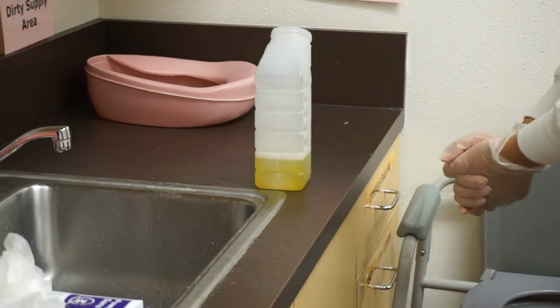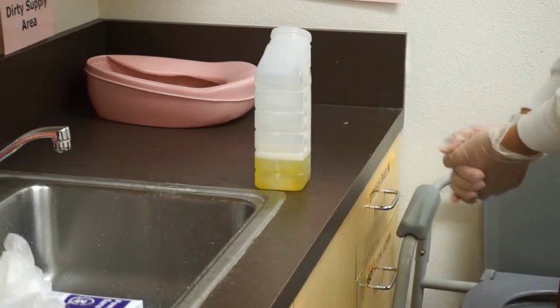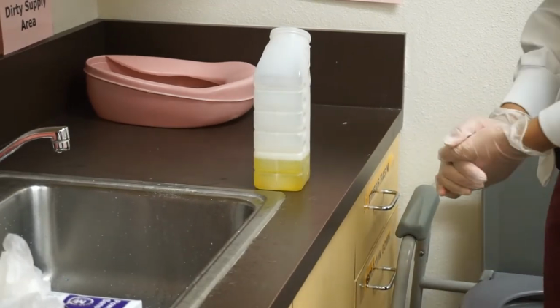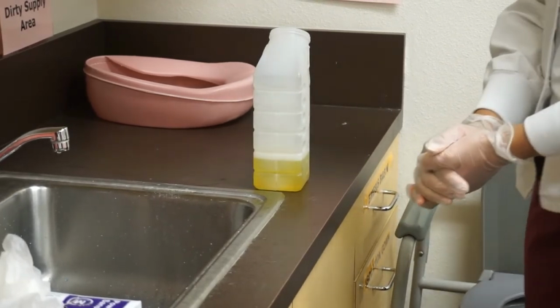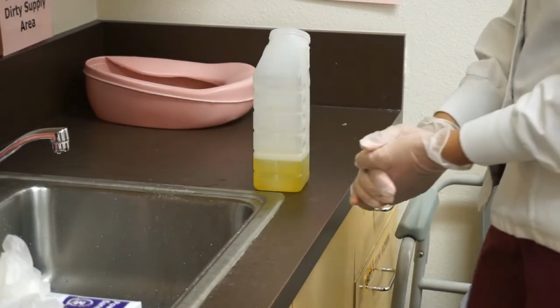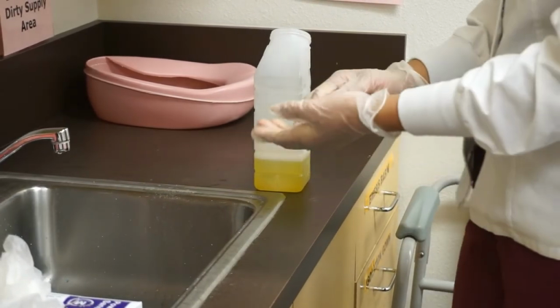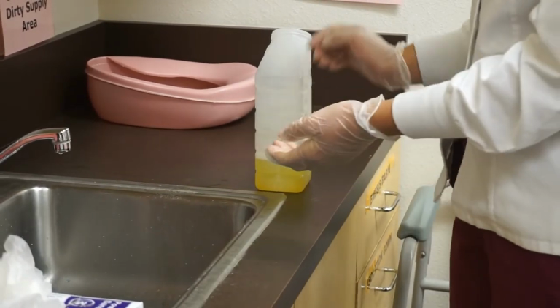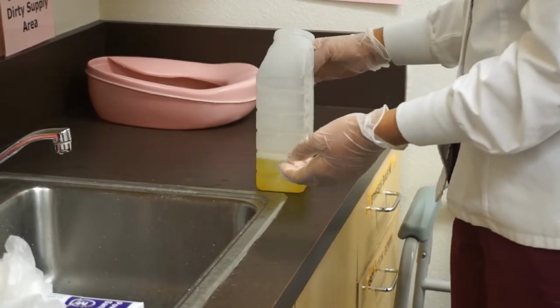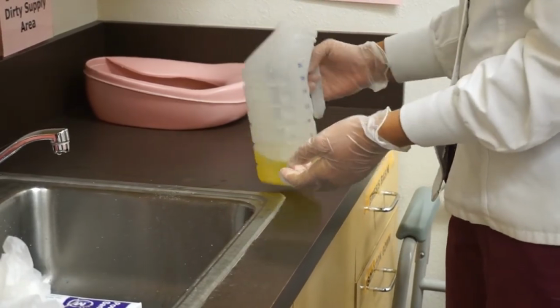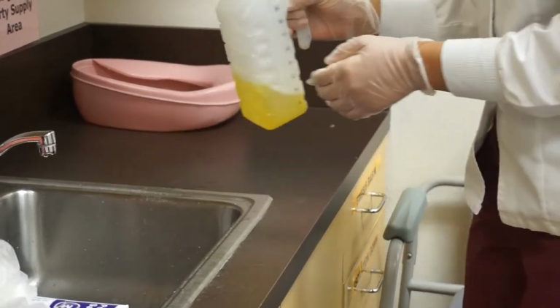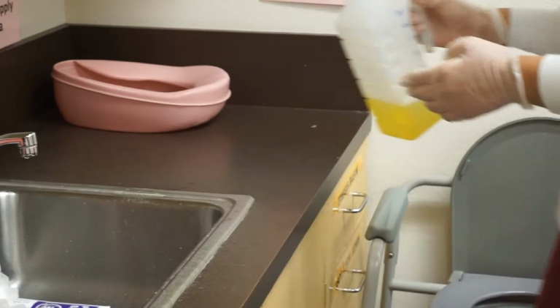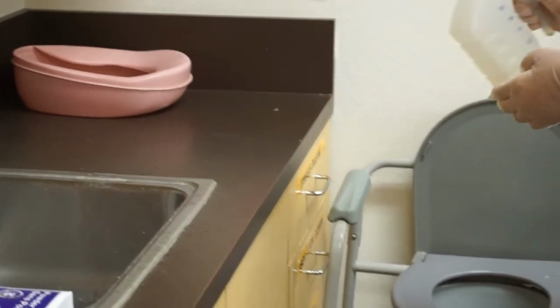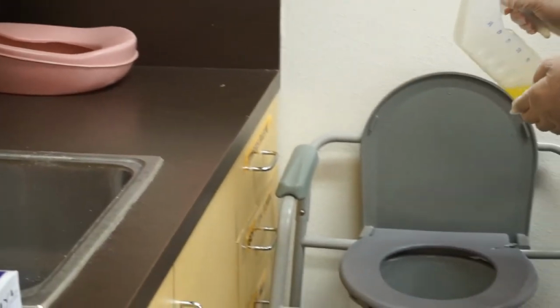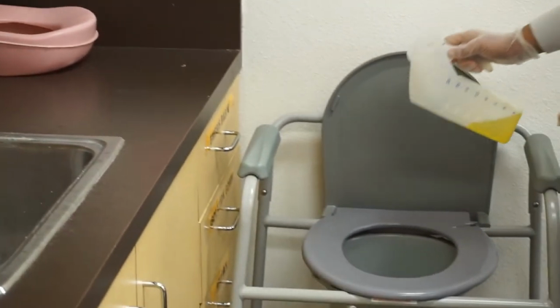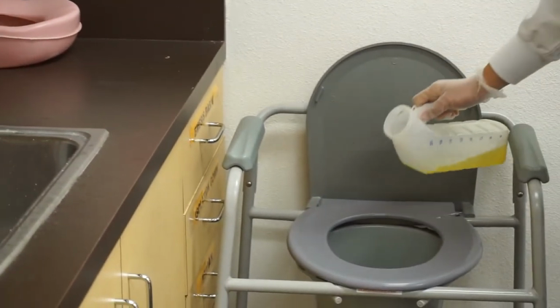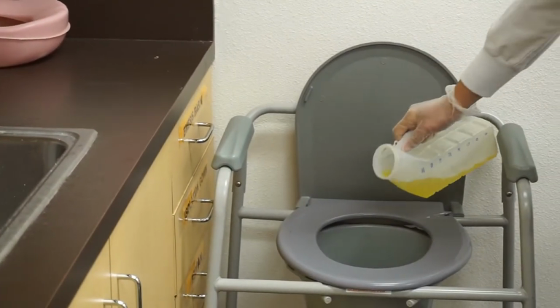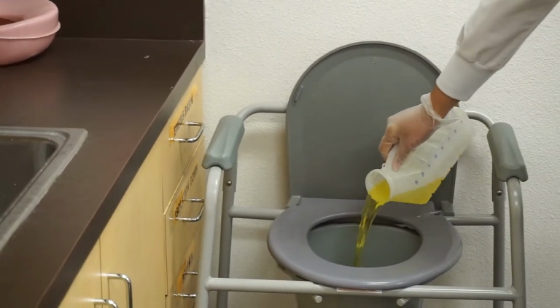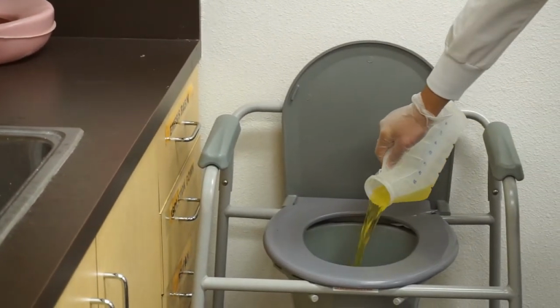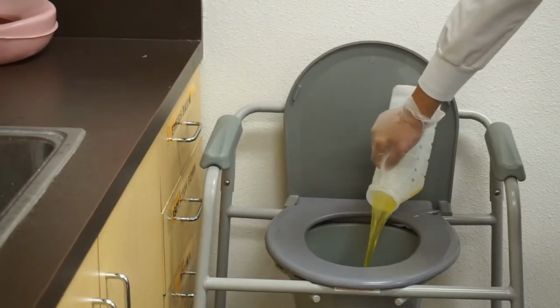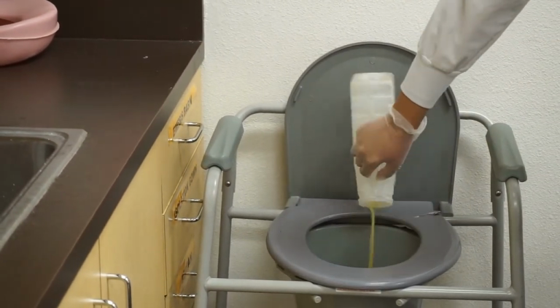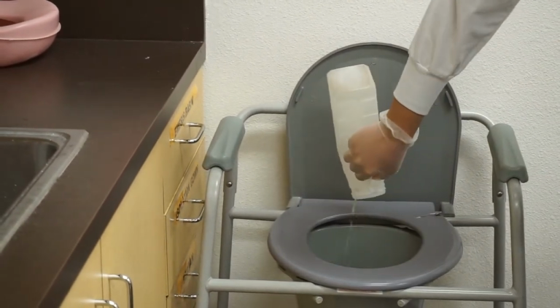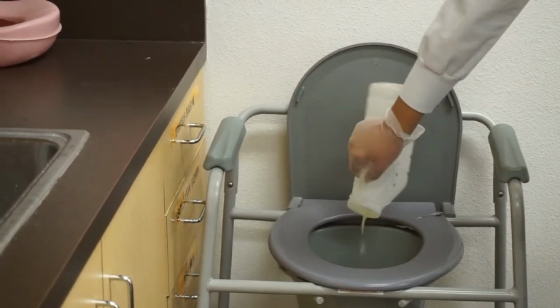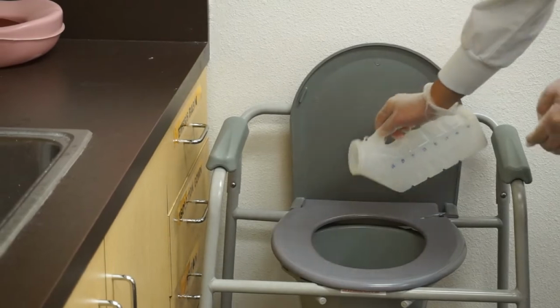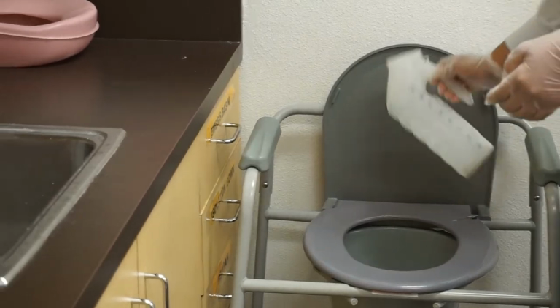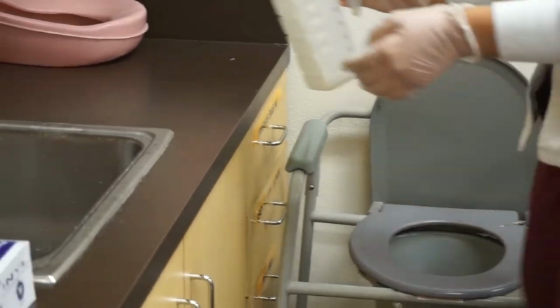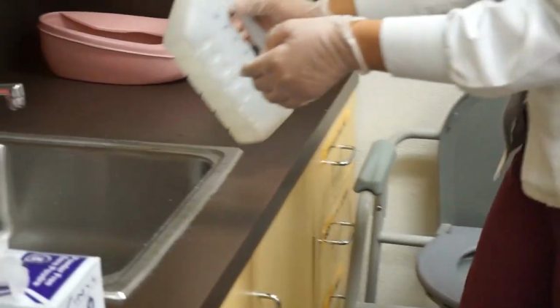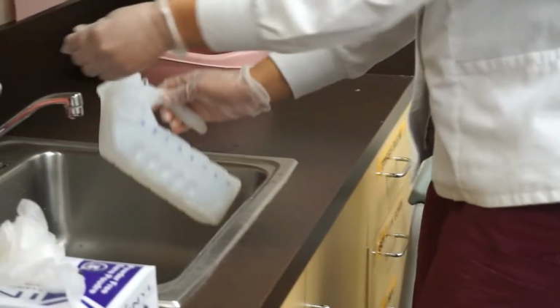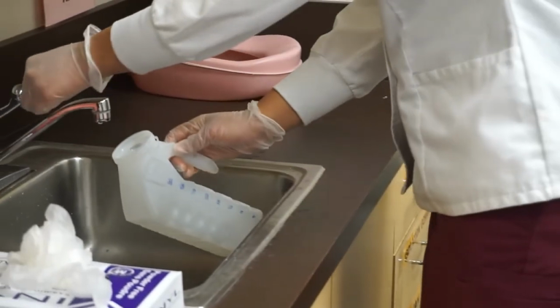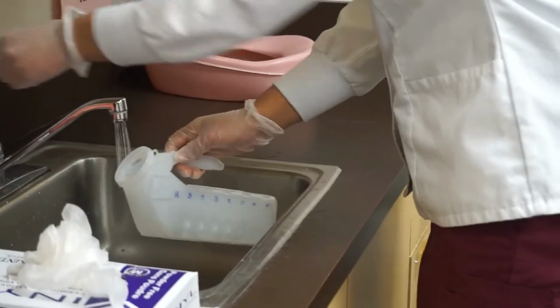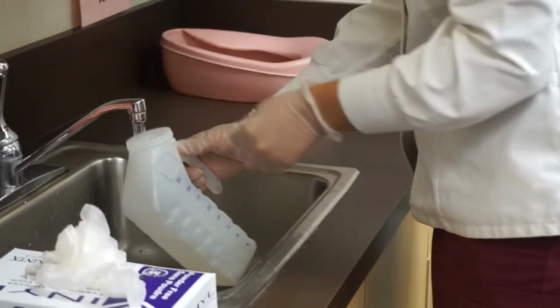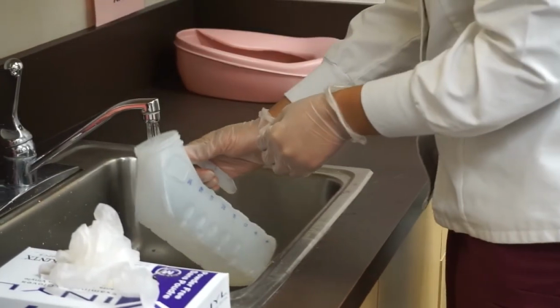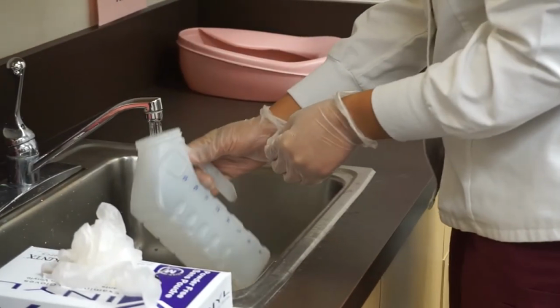After measuring urine, empties contents of measuring container into toilet. Rinses measuring container and pours rinse into toilet.